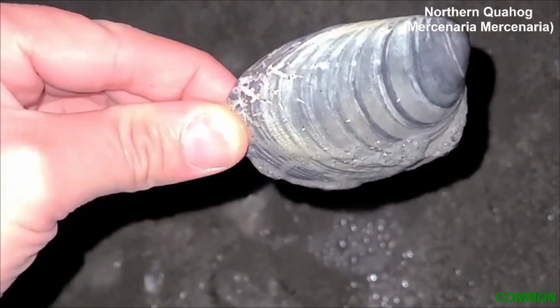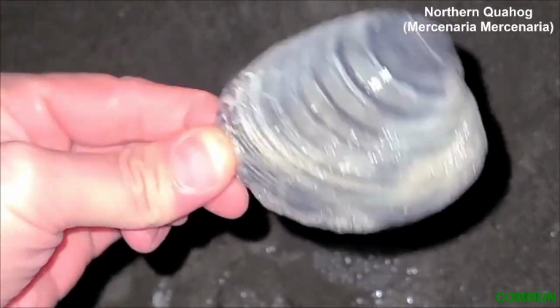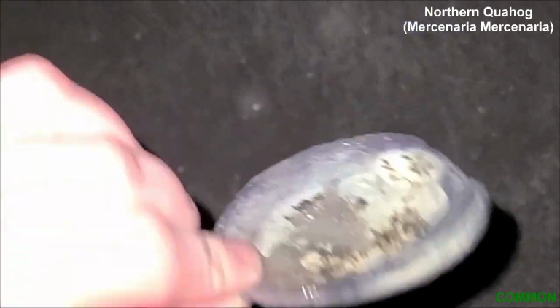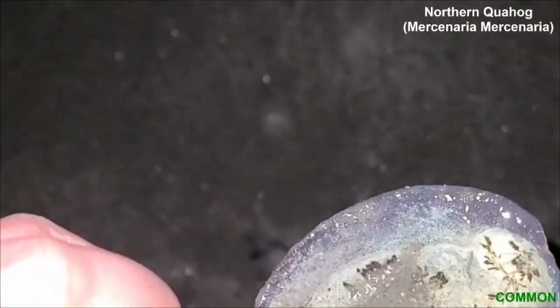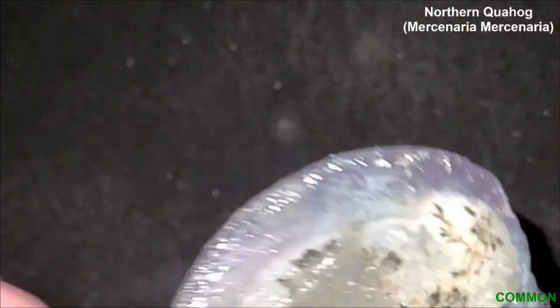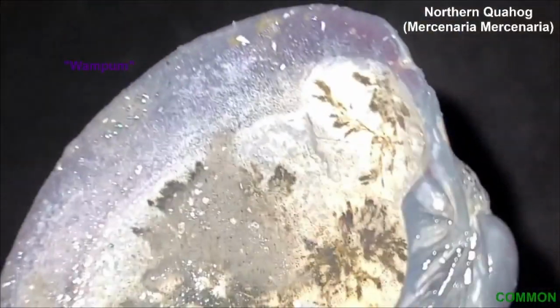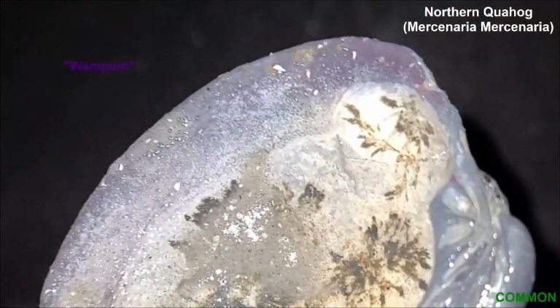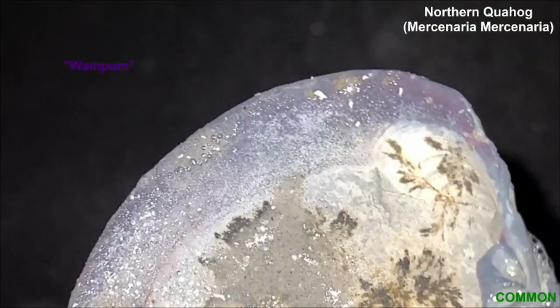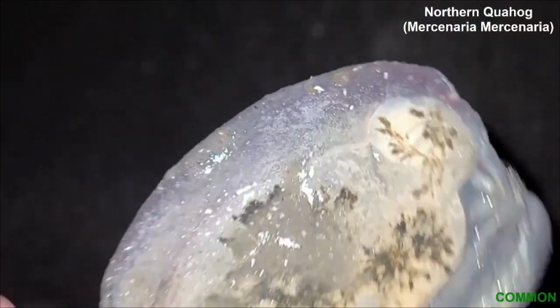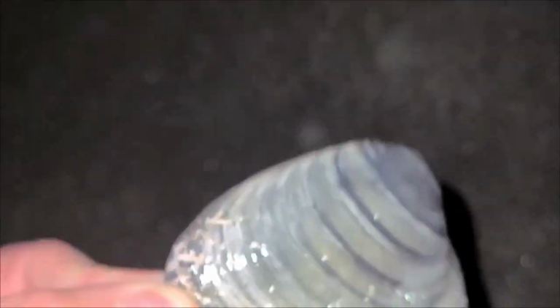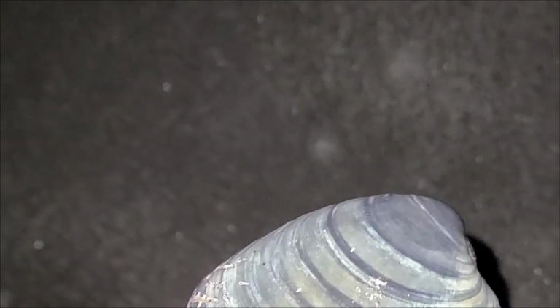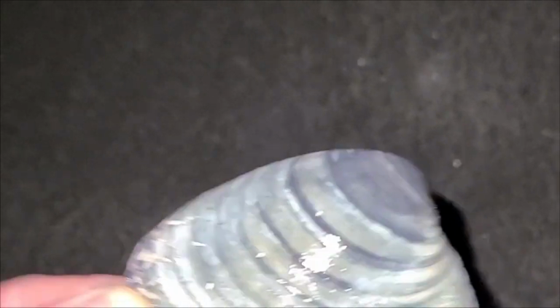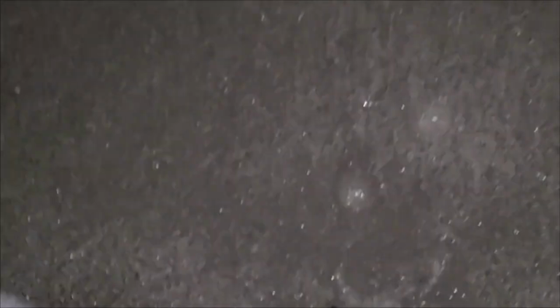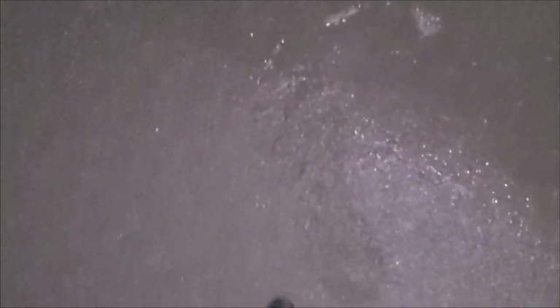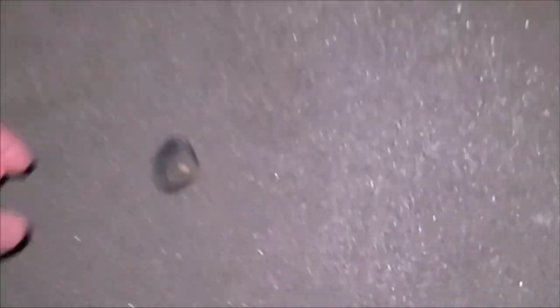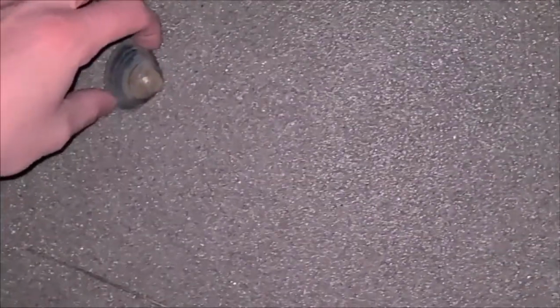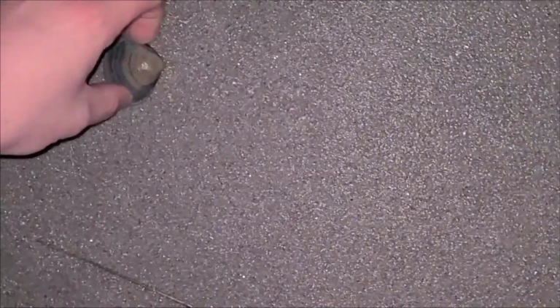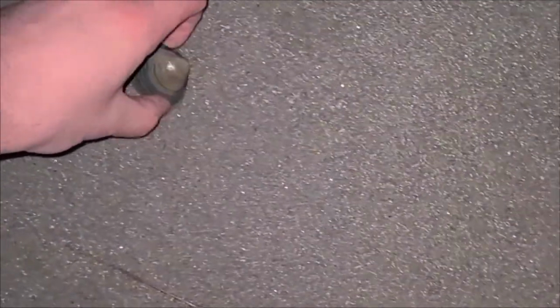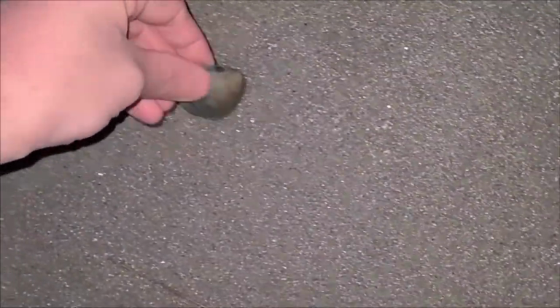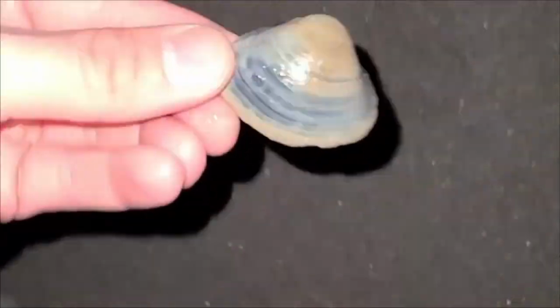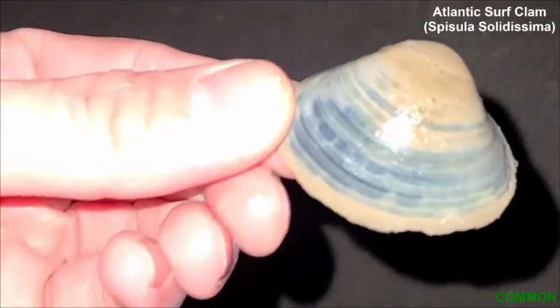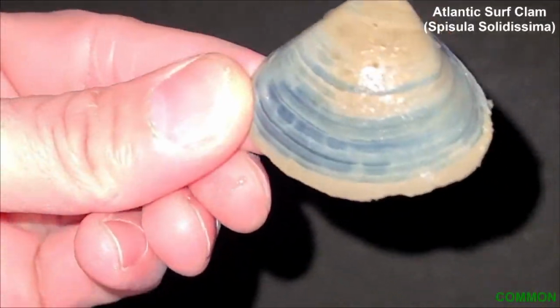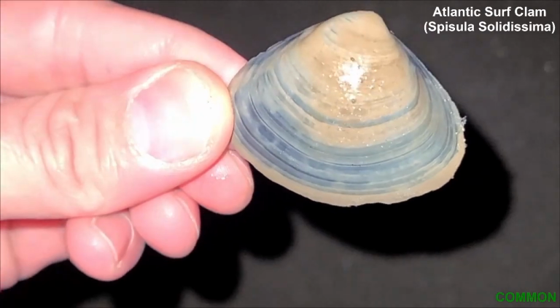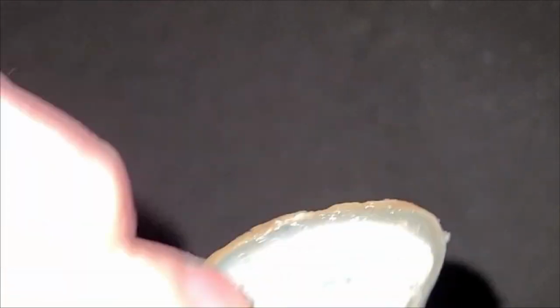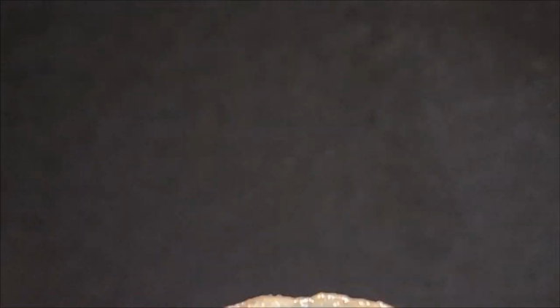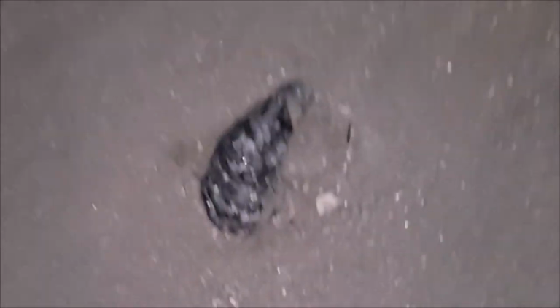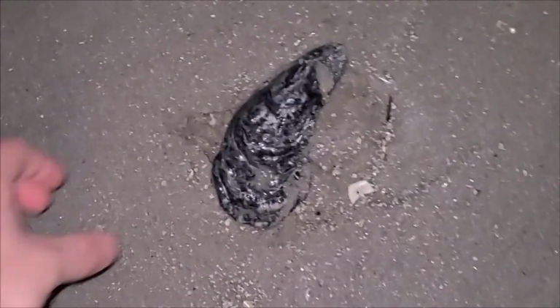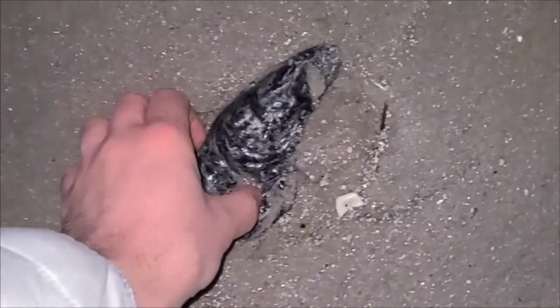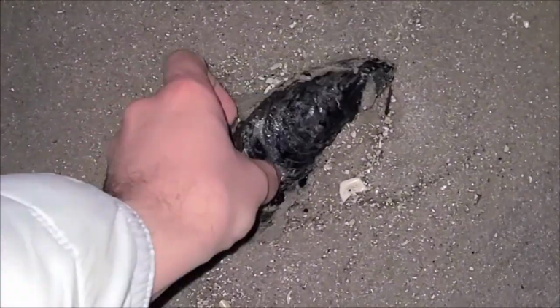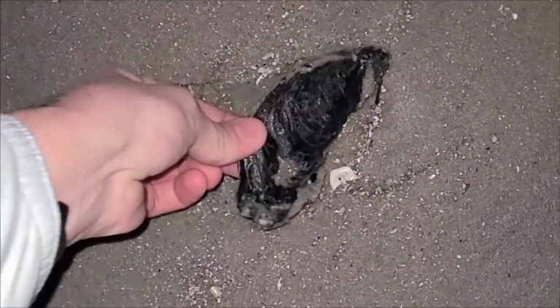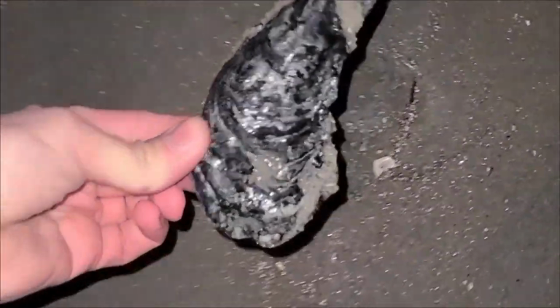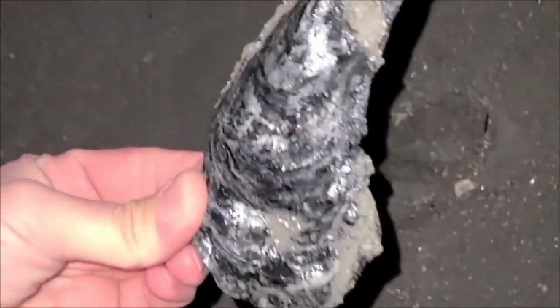Our first catch of the day — a quahog. The underside is purple, which is called wampum. It was used by the Native Americans as currency and jewelry. Here's a pretty blue clamshell. Here's an oyster shell.